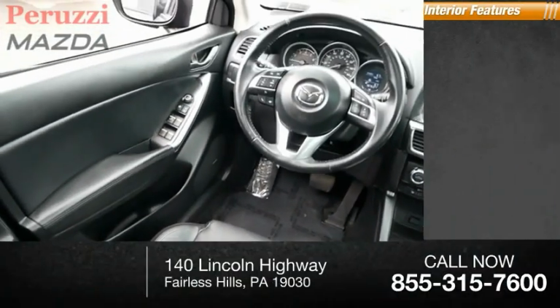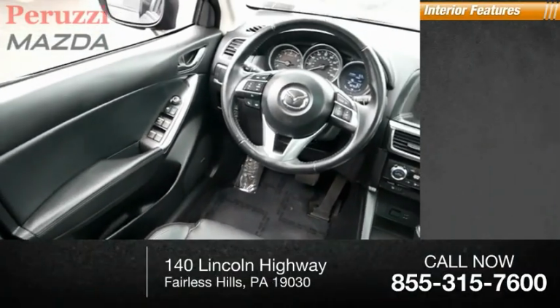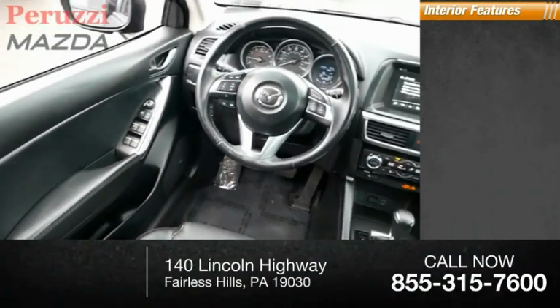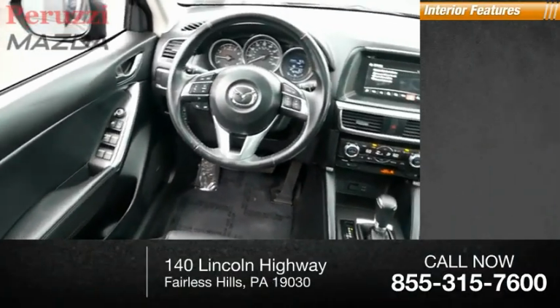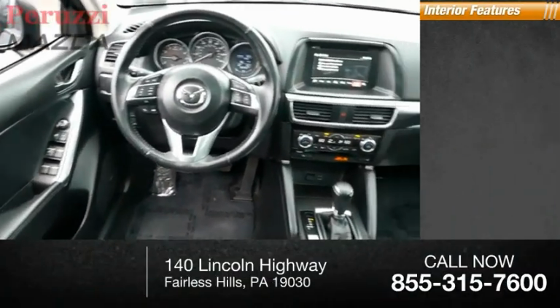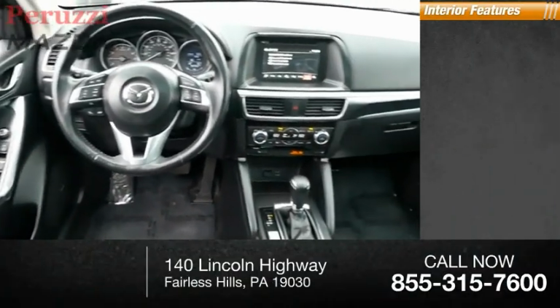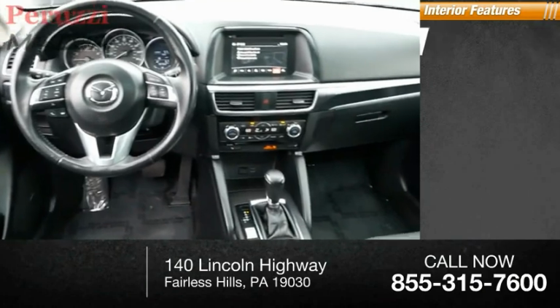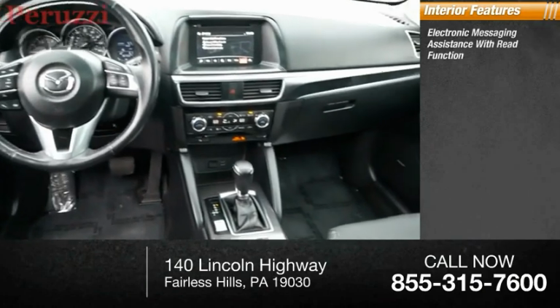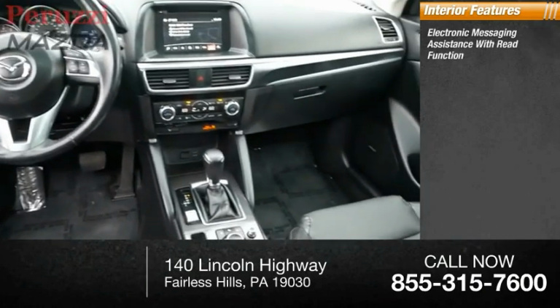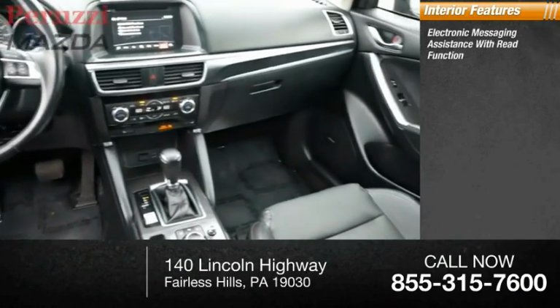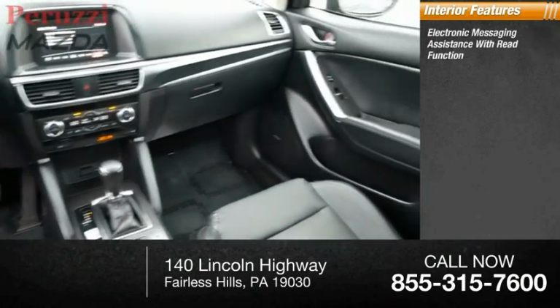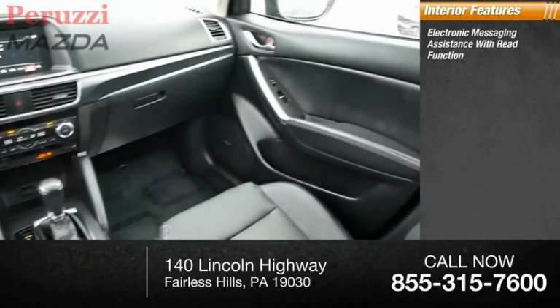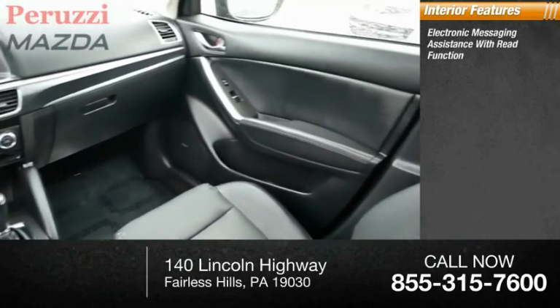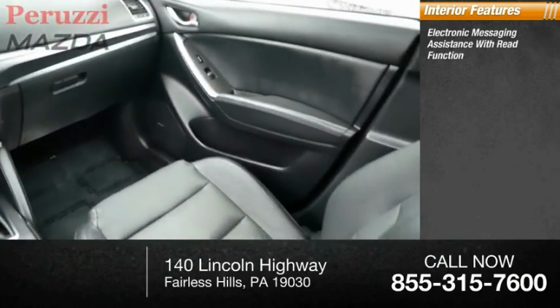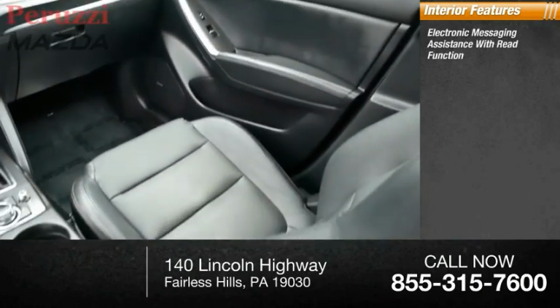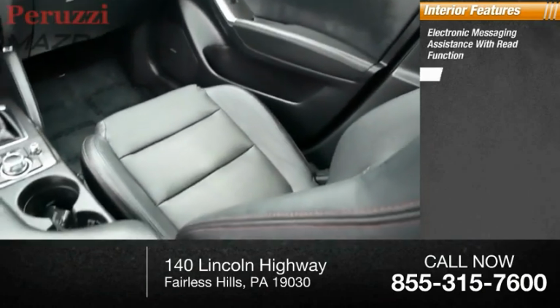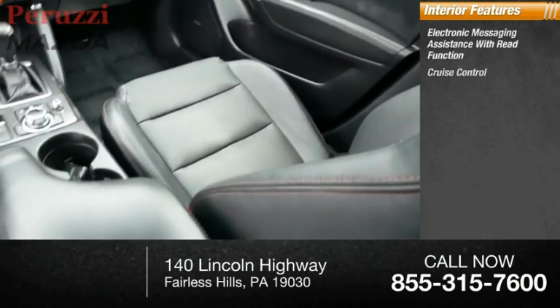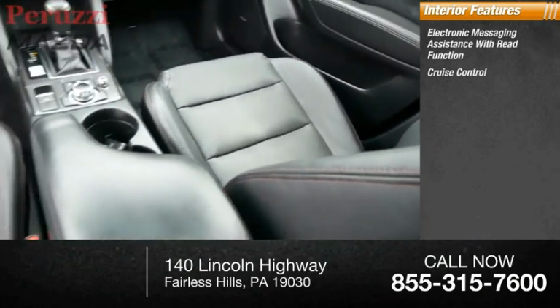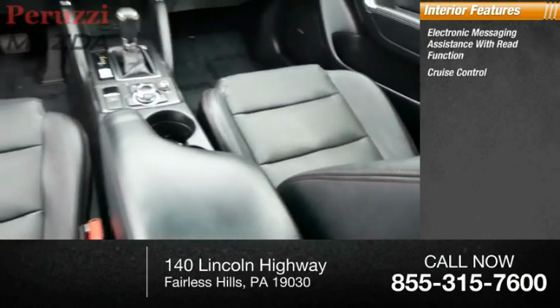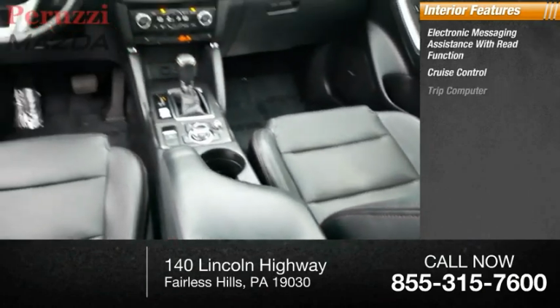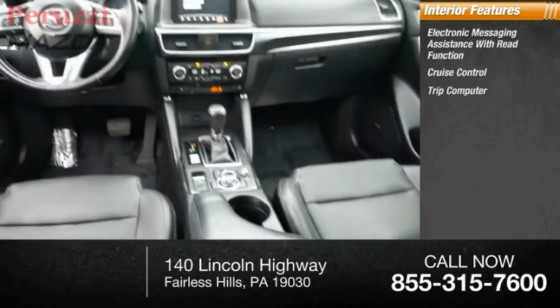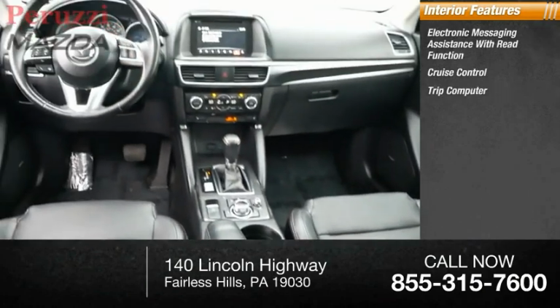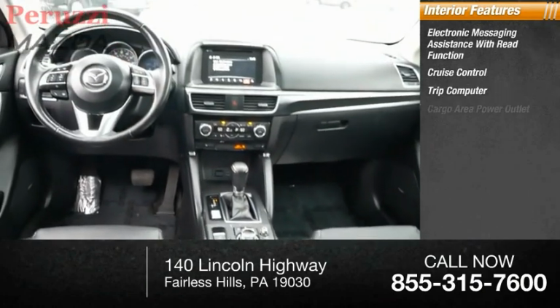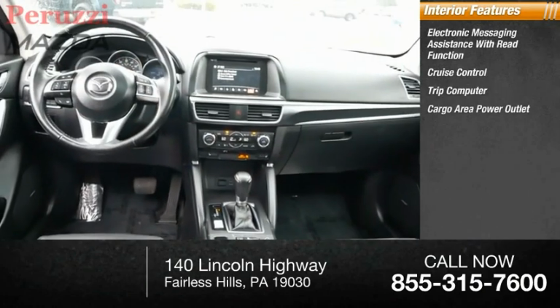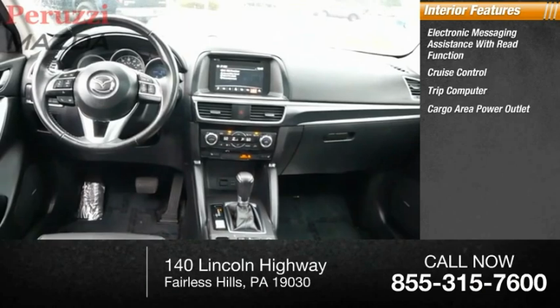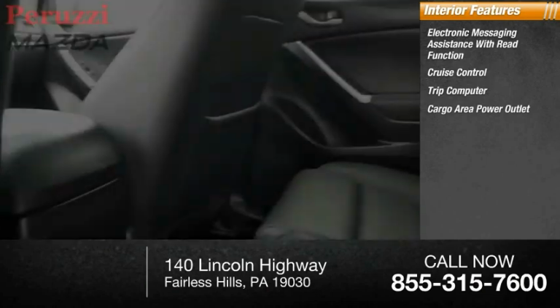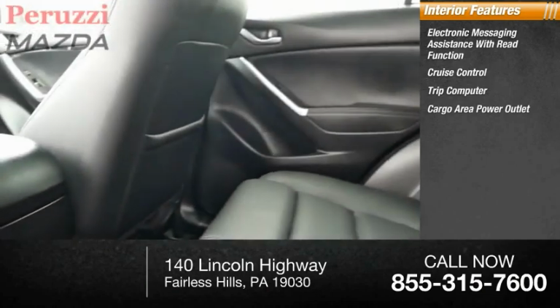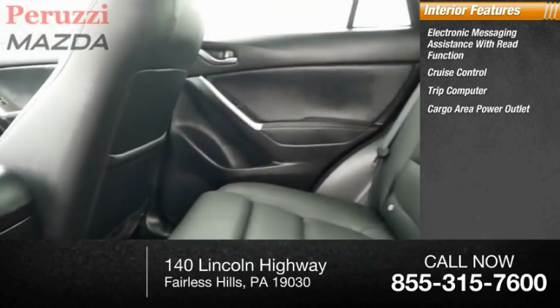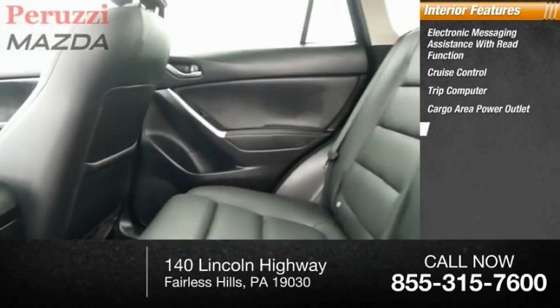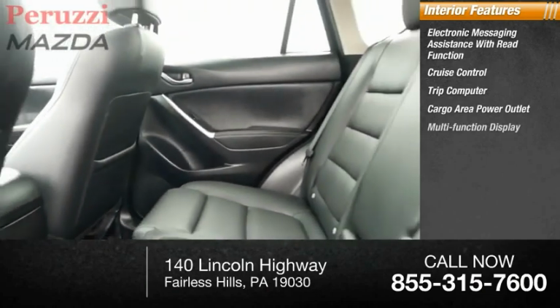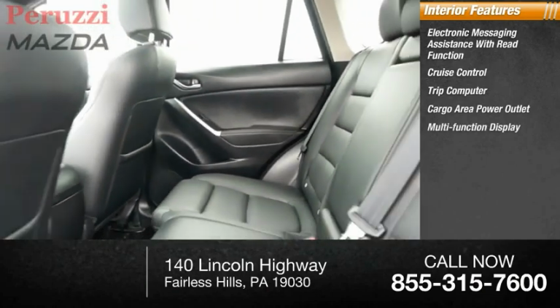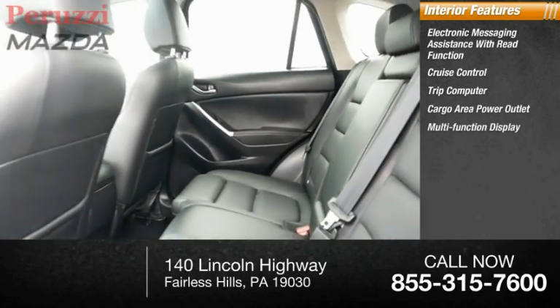Inside you'll find electronic messaging assistance with read function, cruise control, trip computer, cargo area power outlet, and multi-function display.